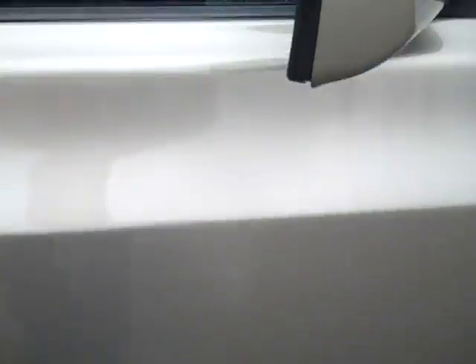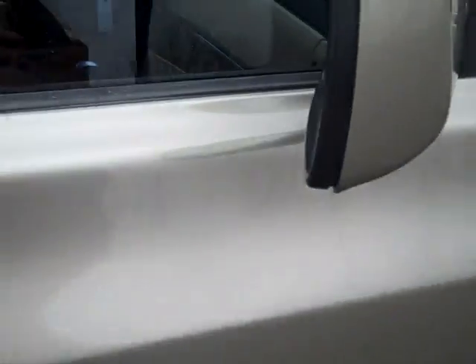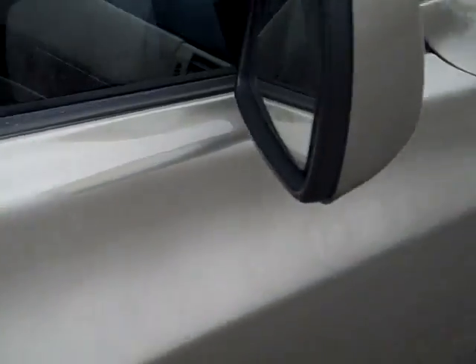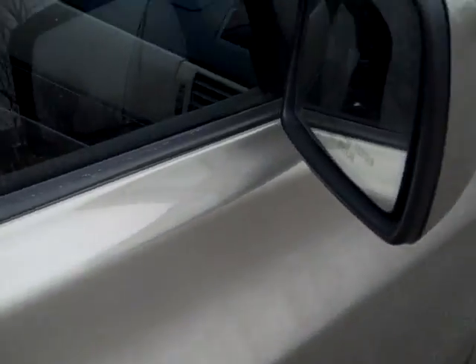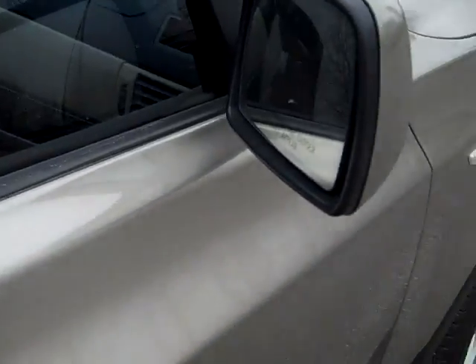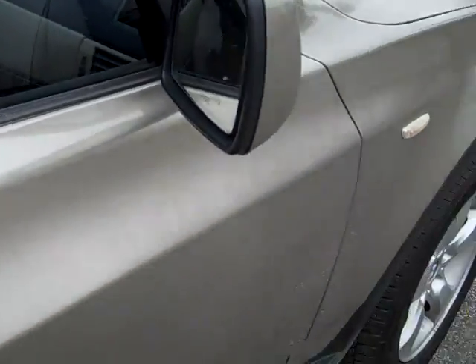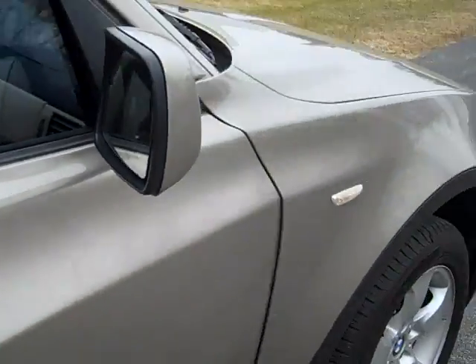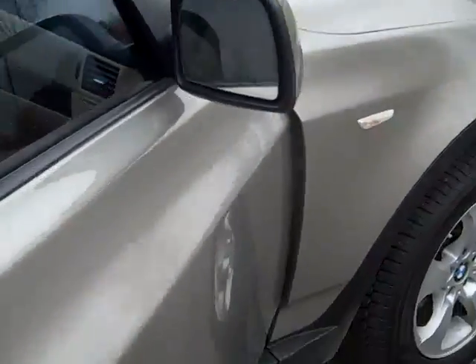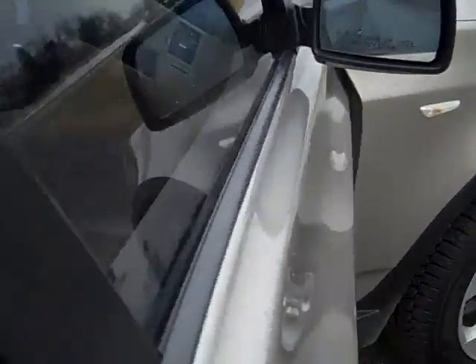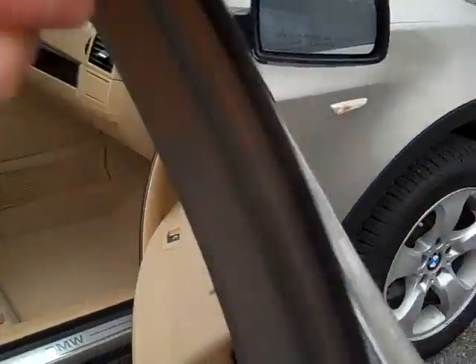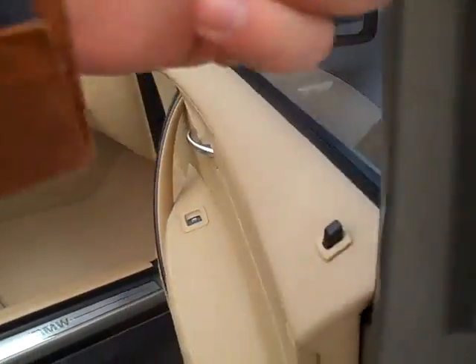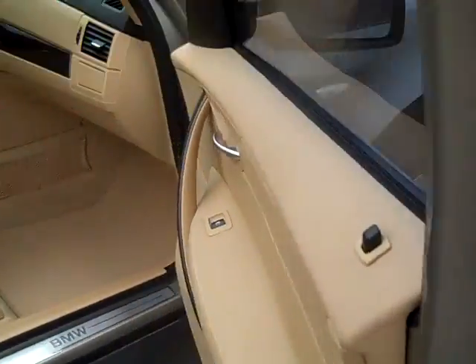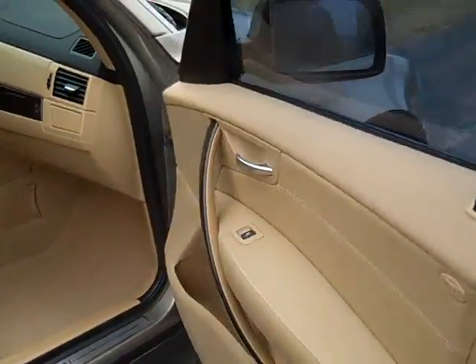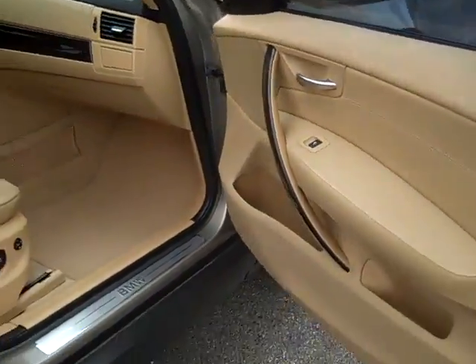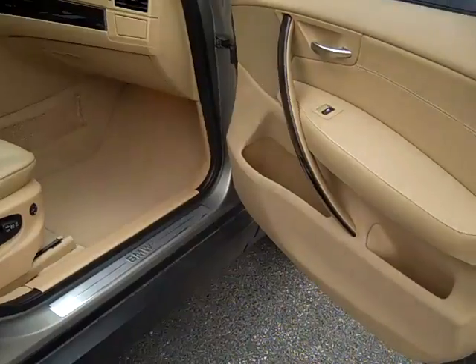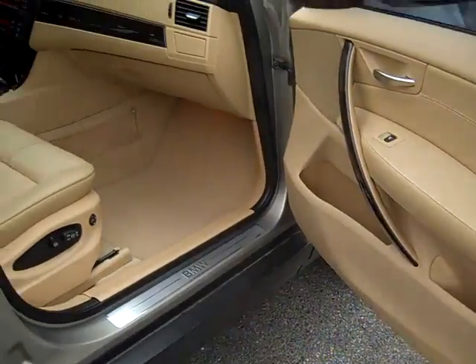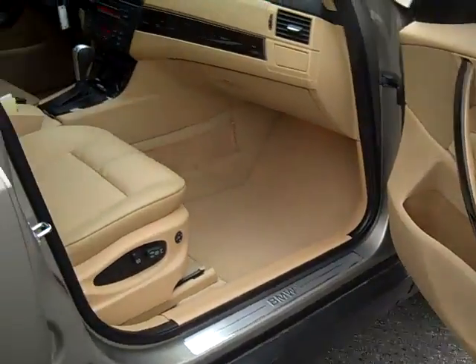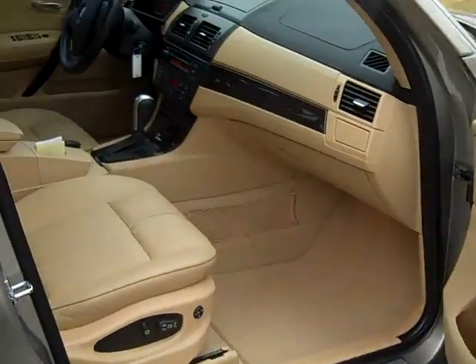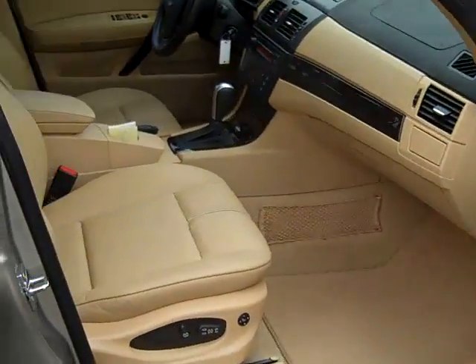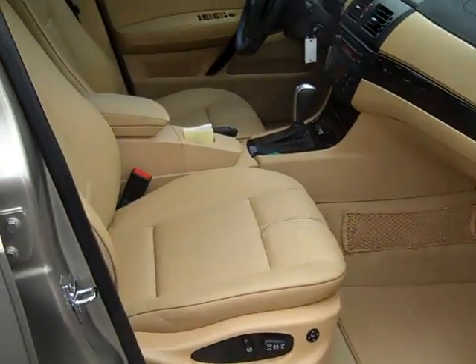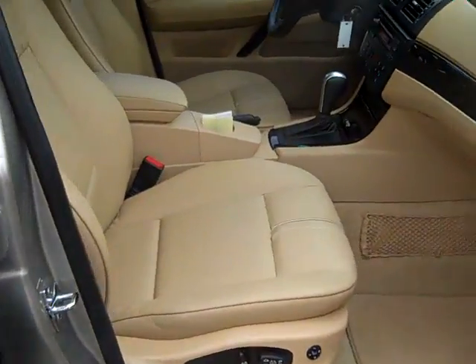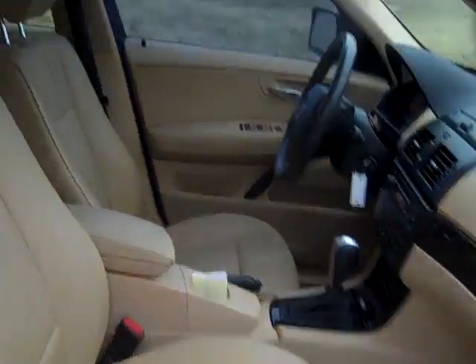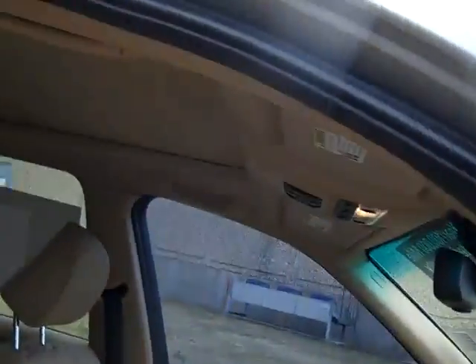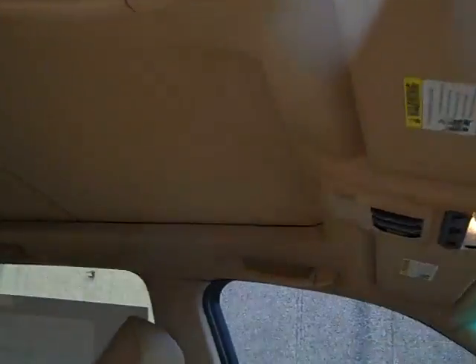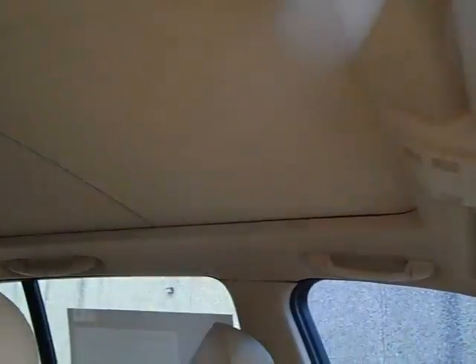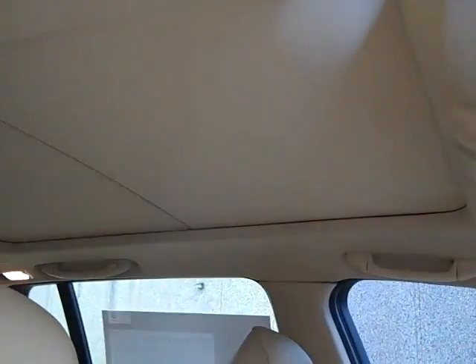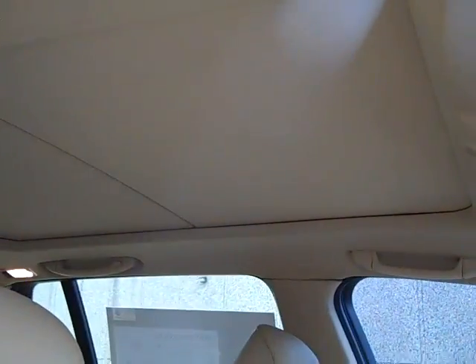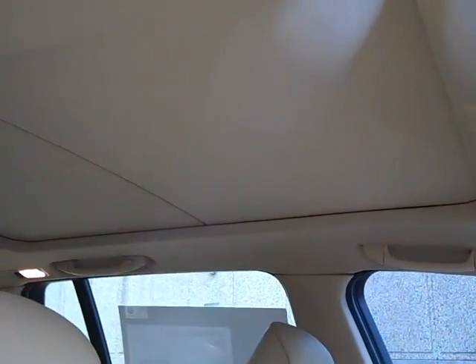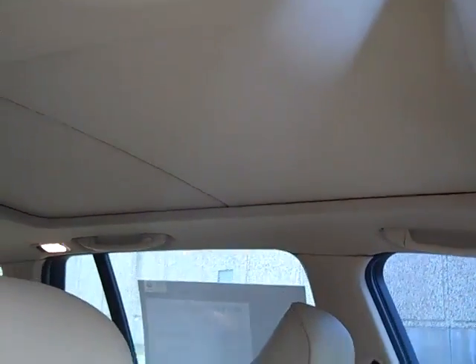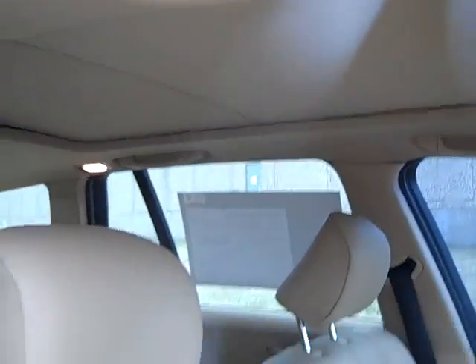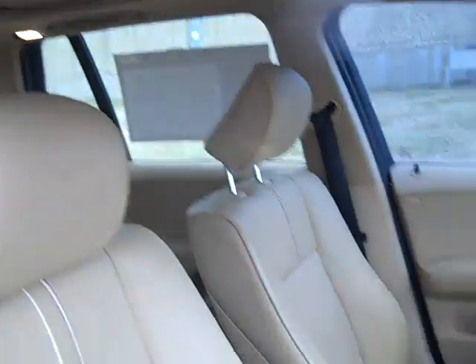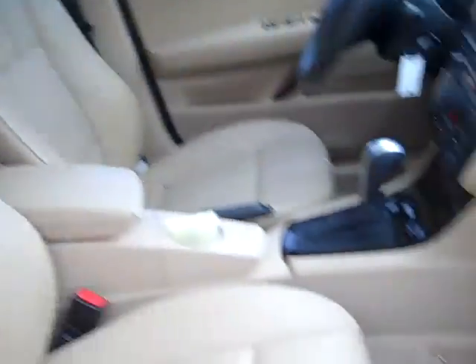Power heated mirrors, power windows, power locks, power seats, power roof, panoramic roof.